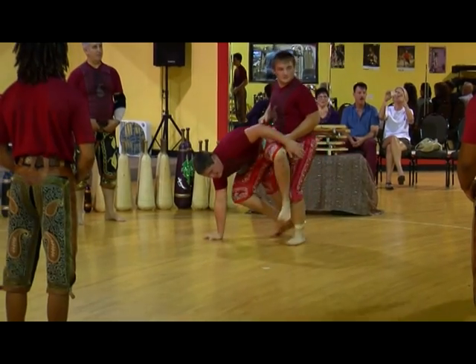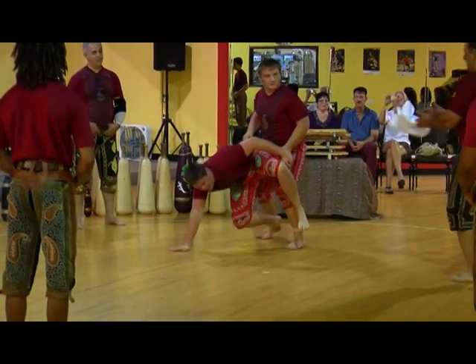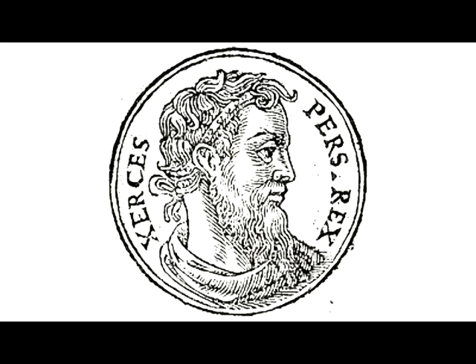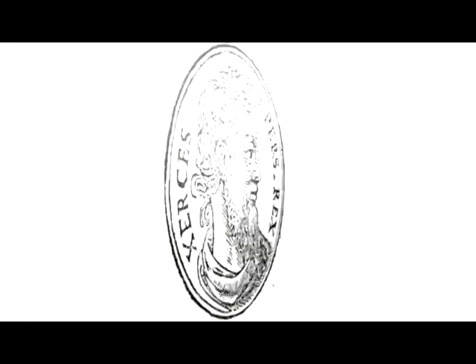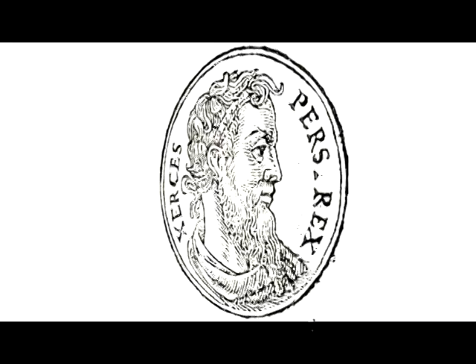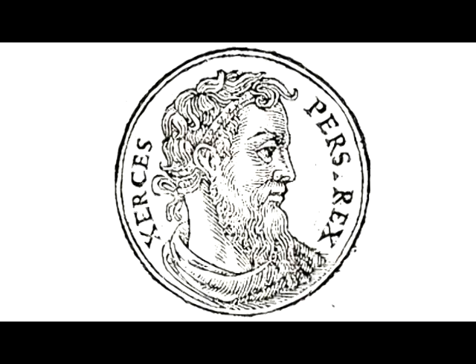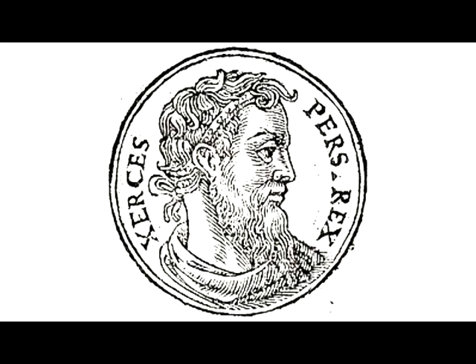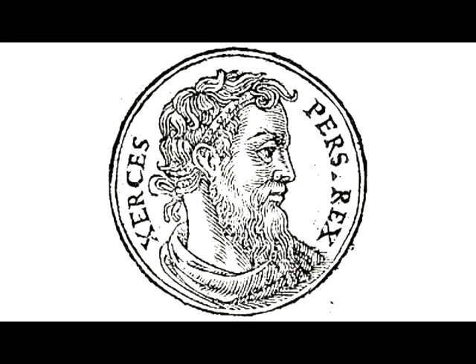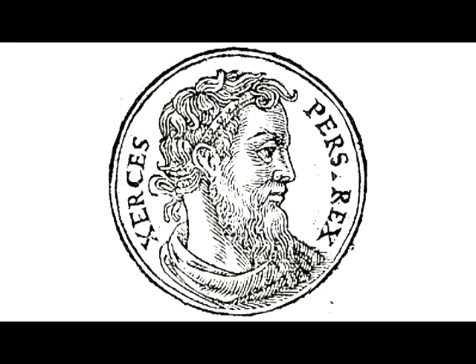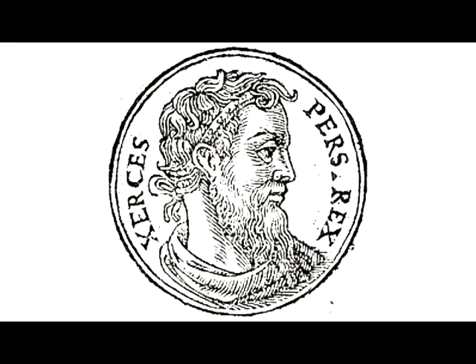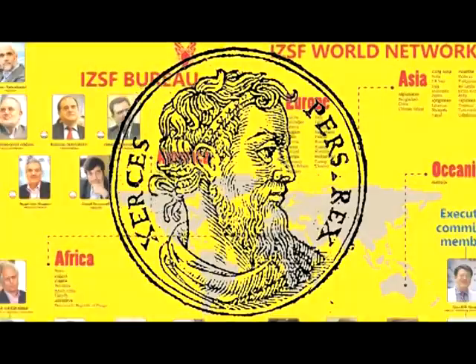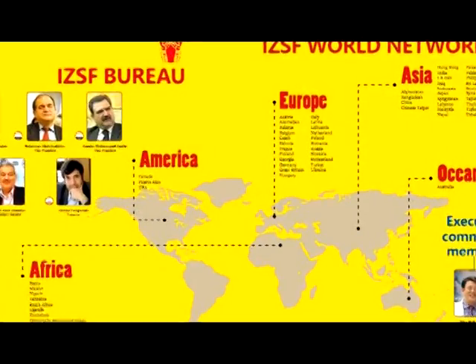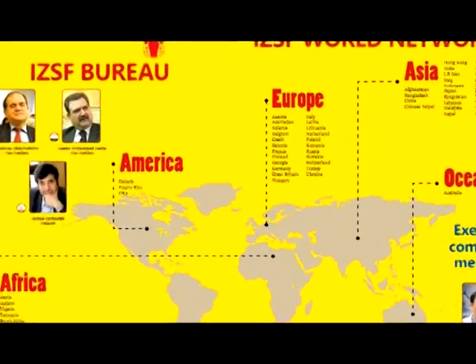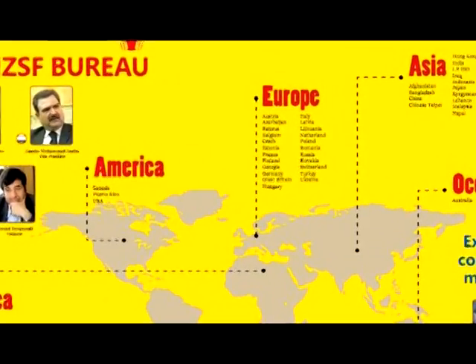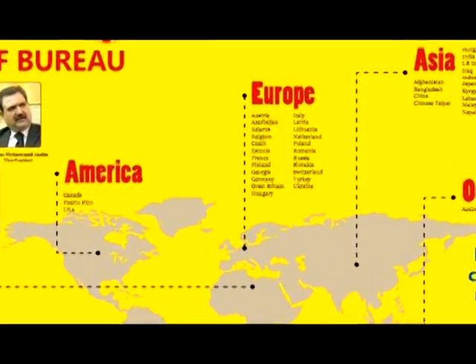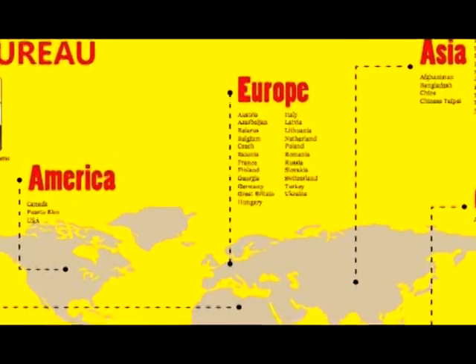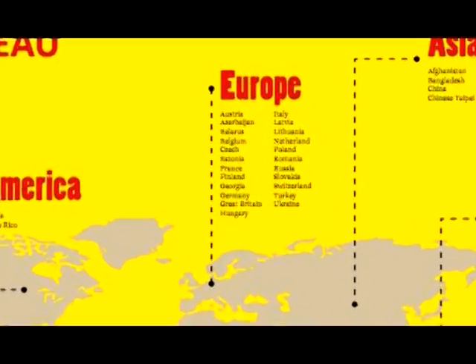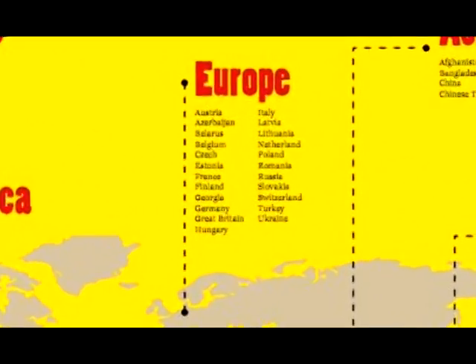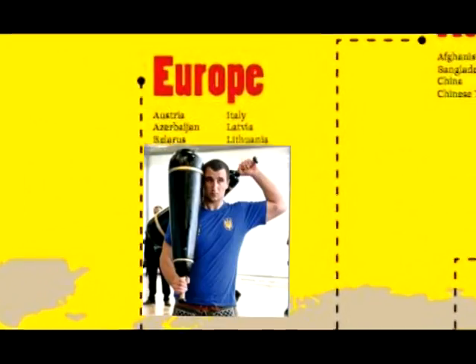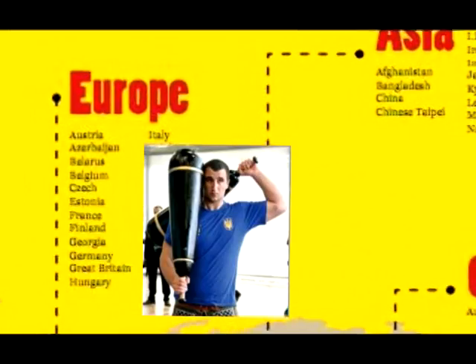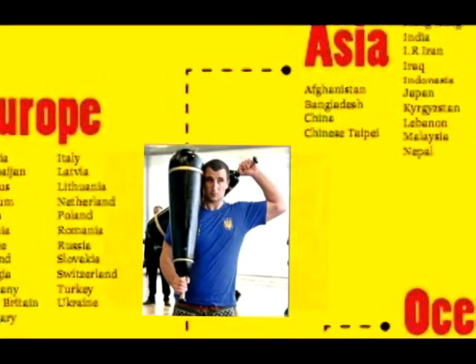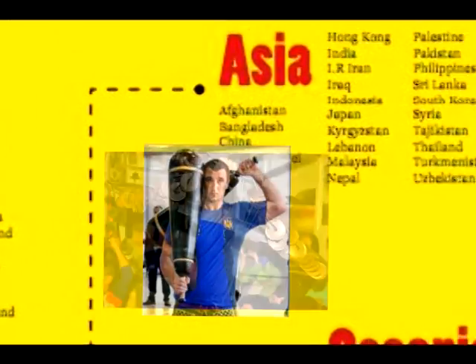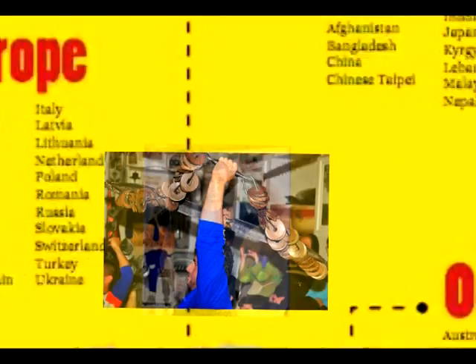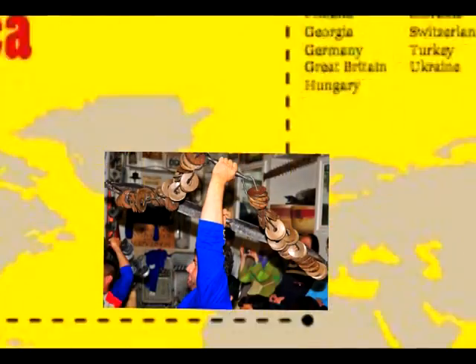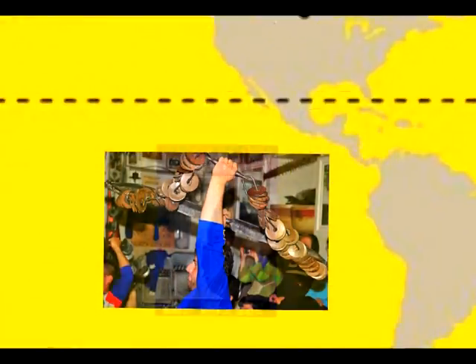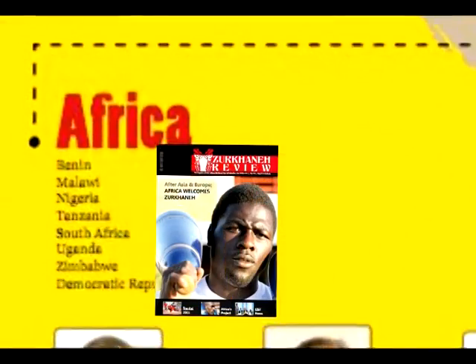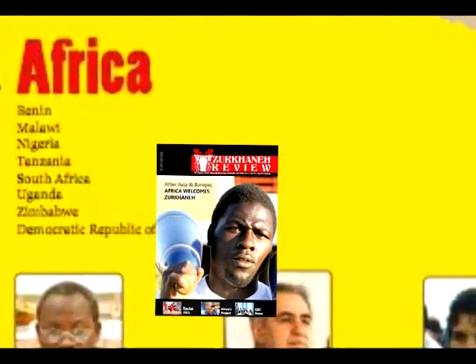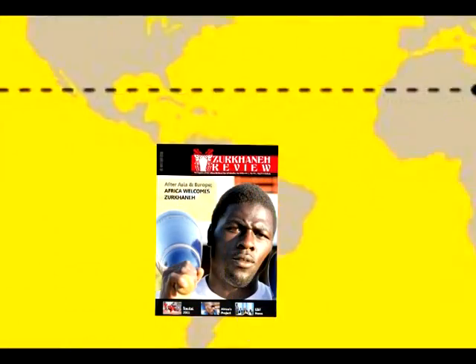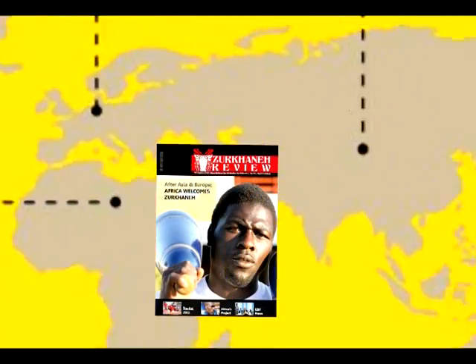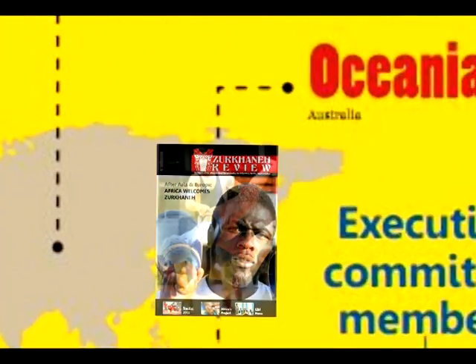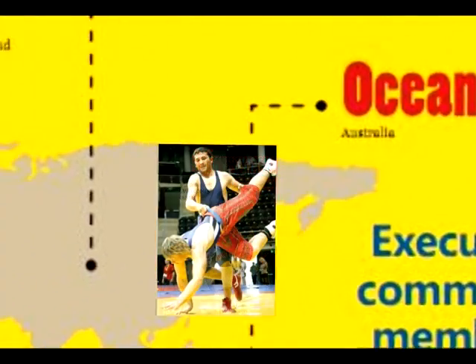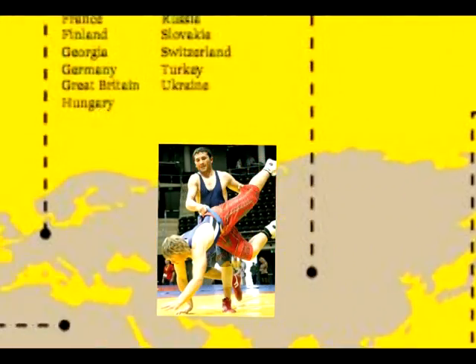Once a training method of the ancient, mighty Persian army, Zurkhaneh has been embraced by over 40 countries around the world — Europe, Asia, Africa, Oceania, and America.